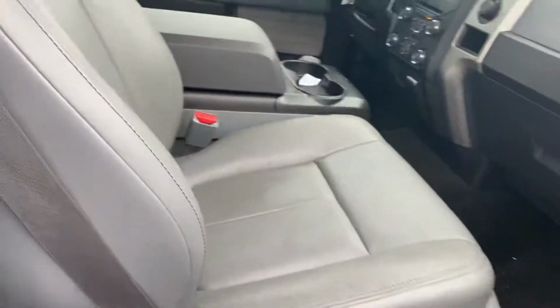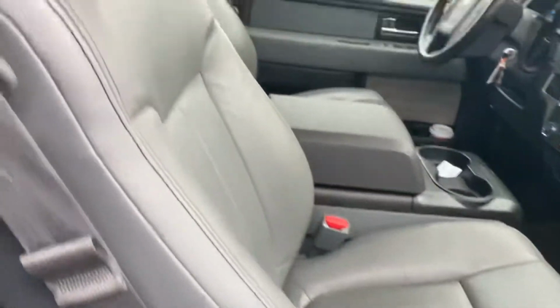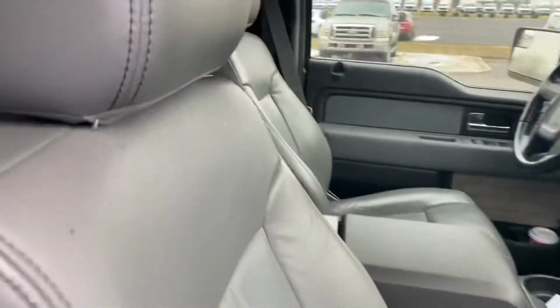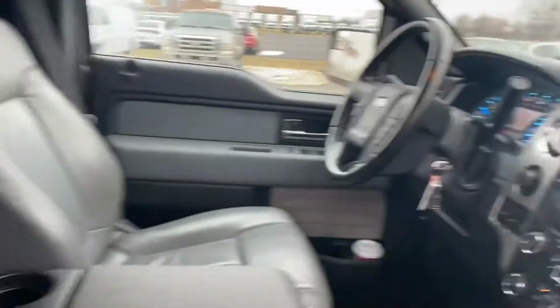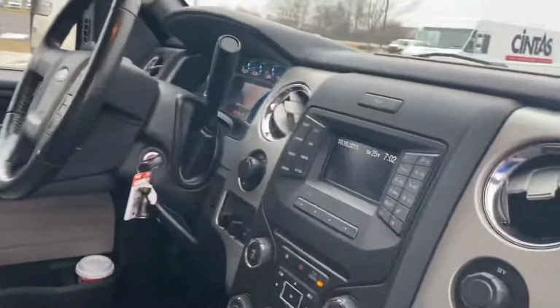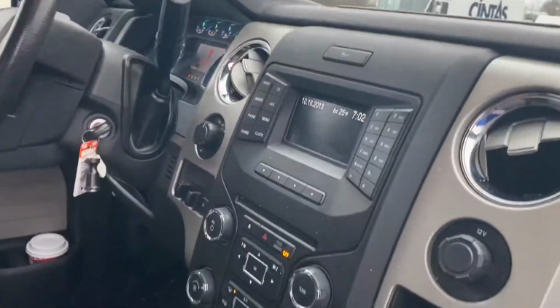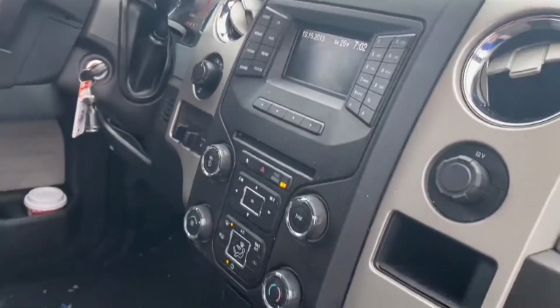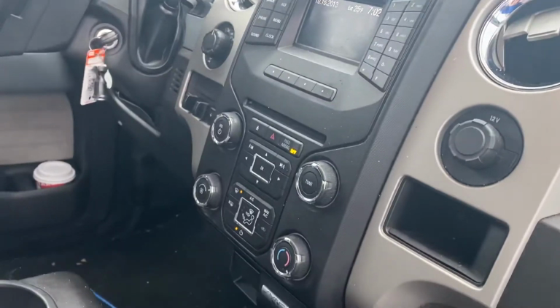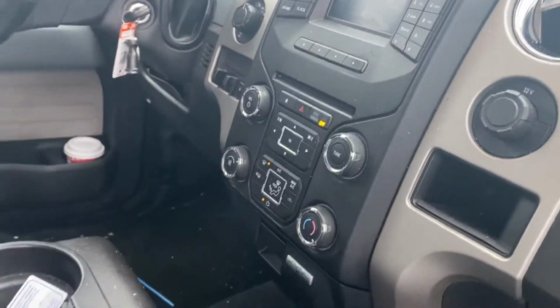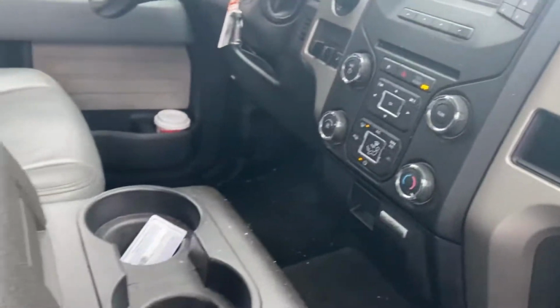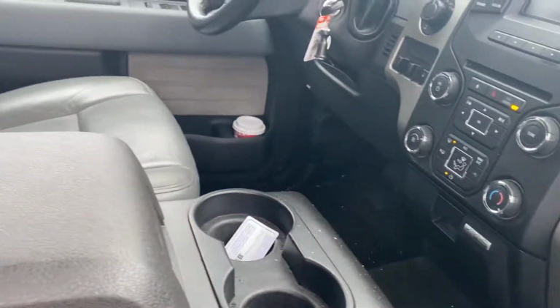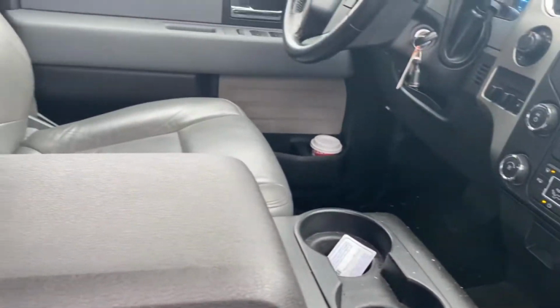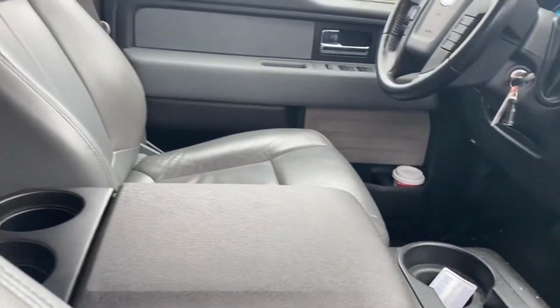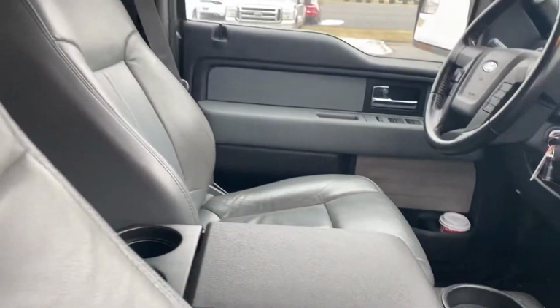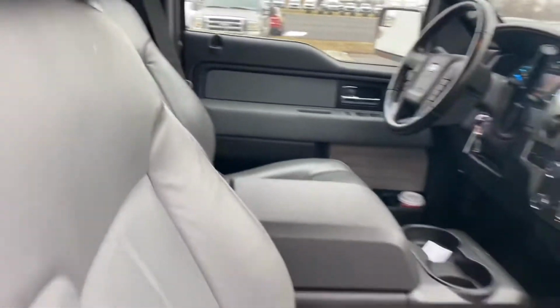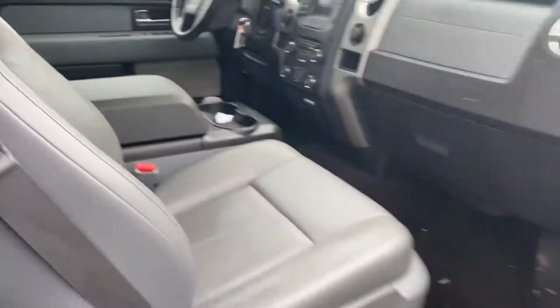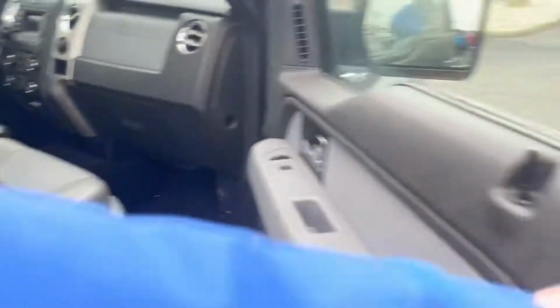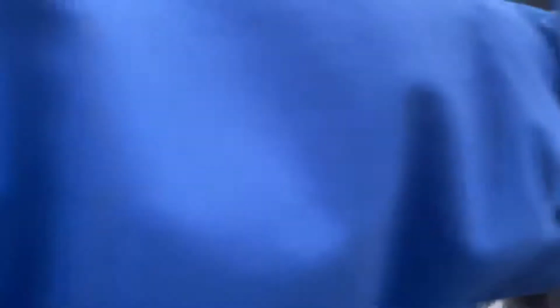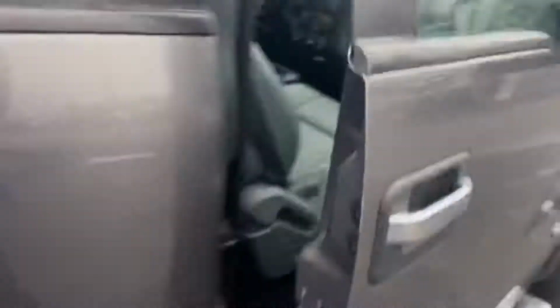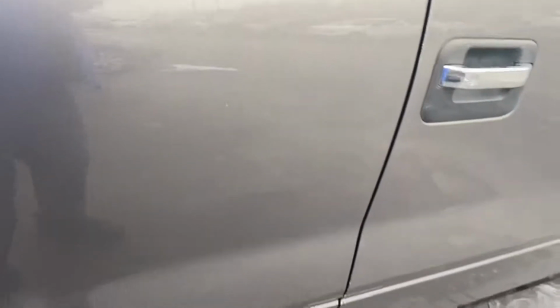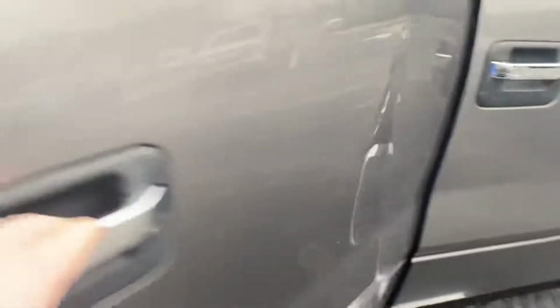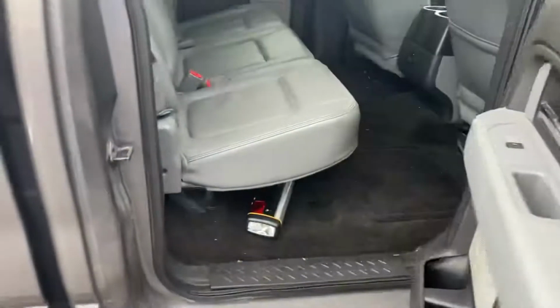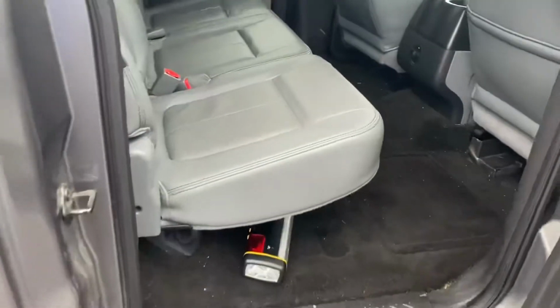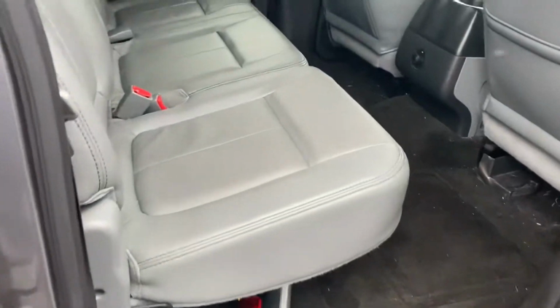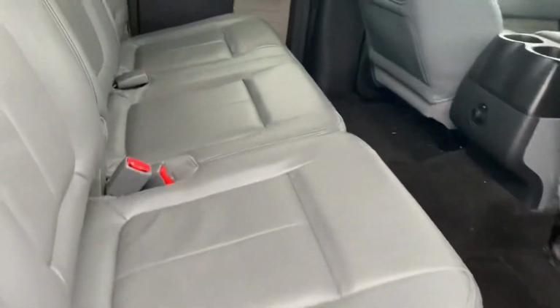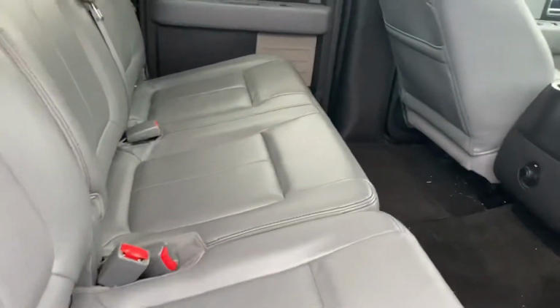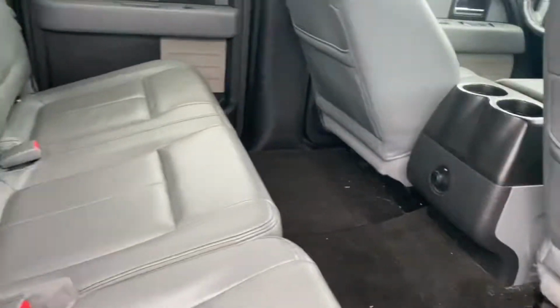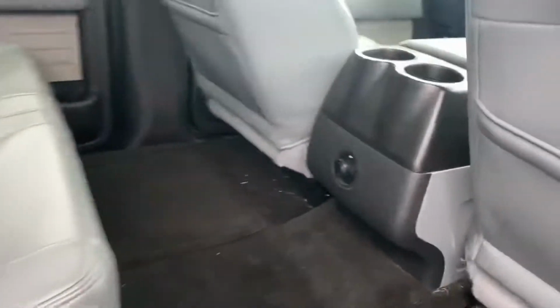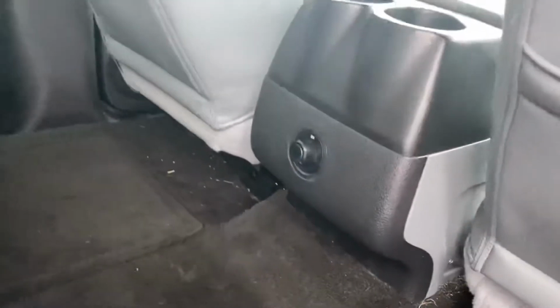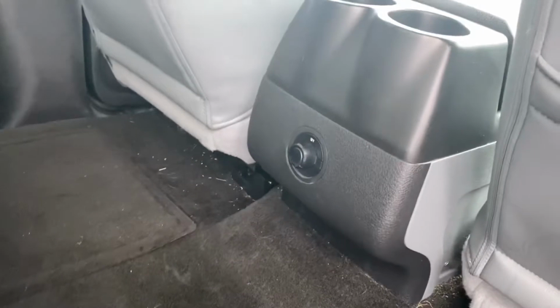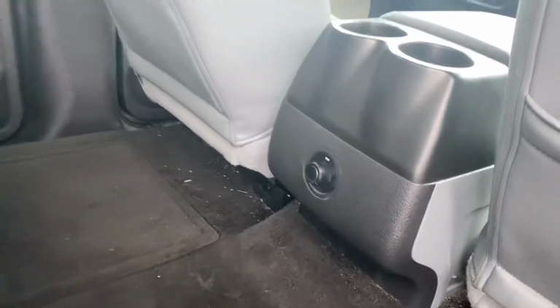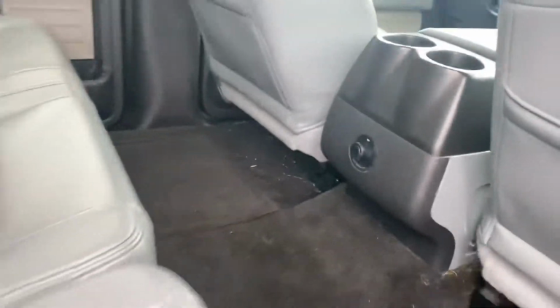Leather seats. Instrument cluster there. Back seats, plenty of room. Back plug-in for your back passengers.